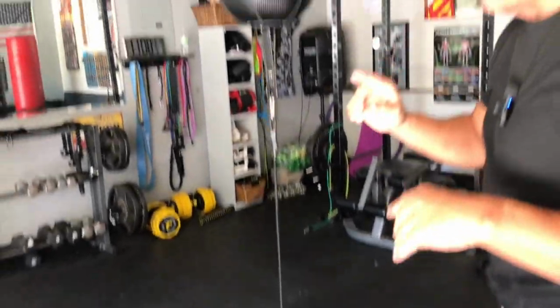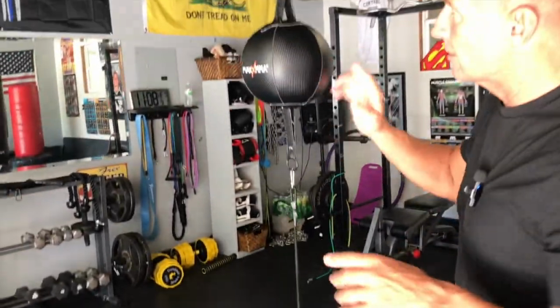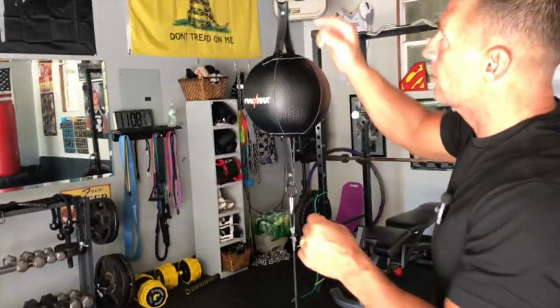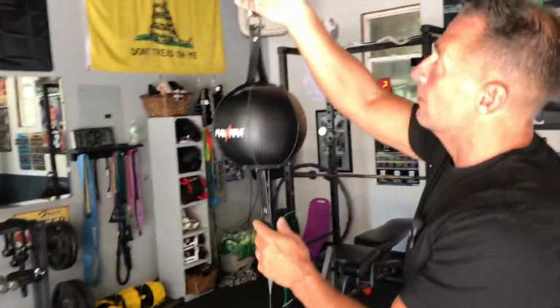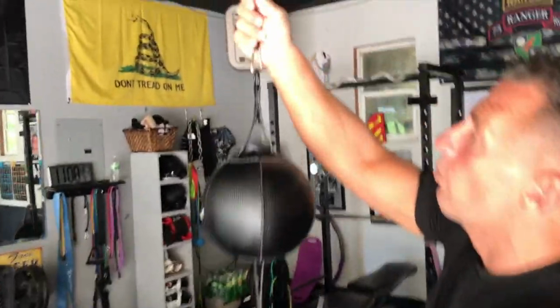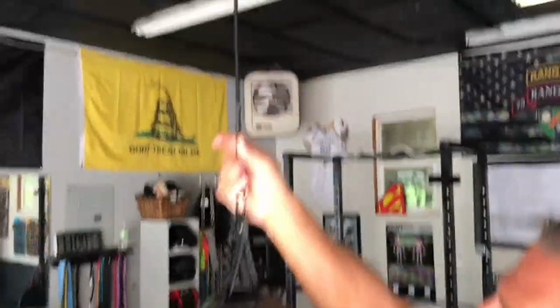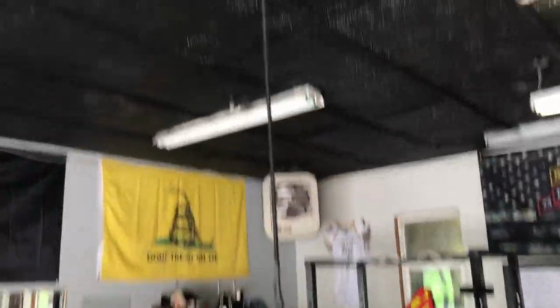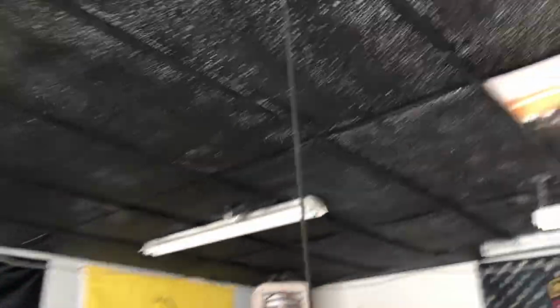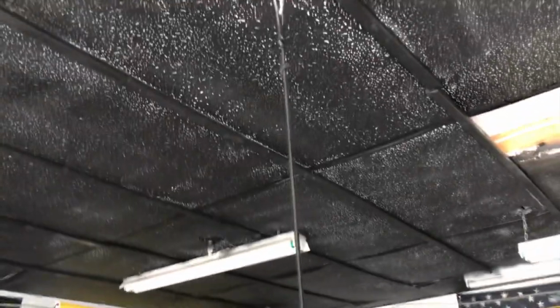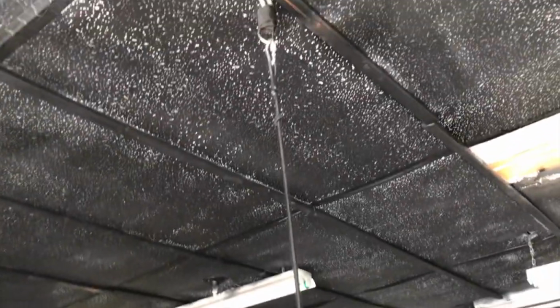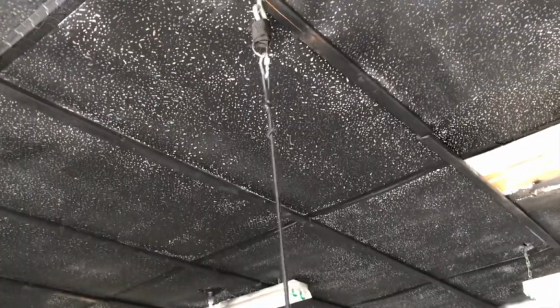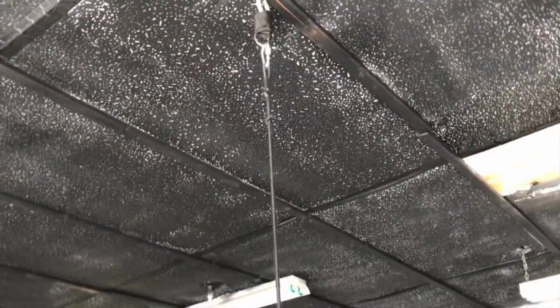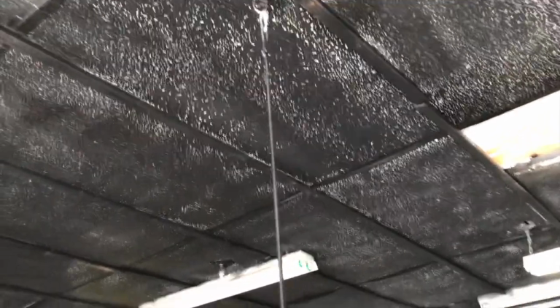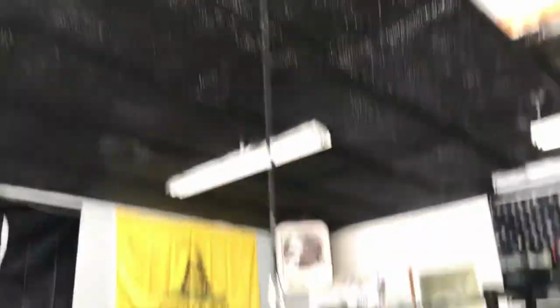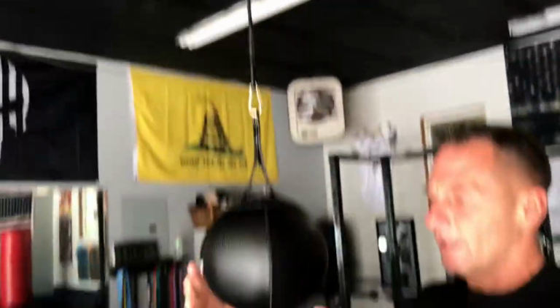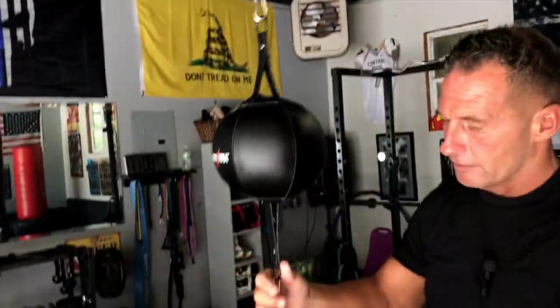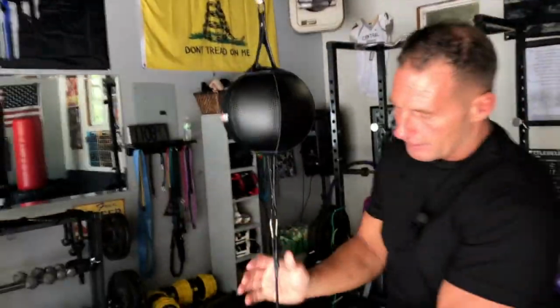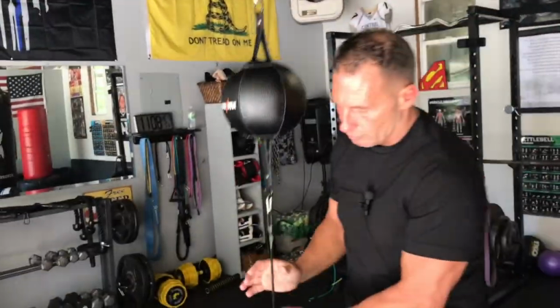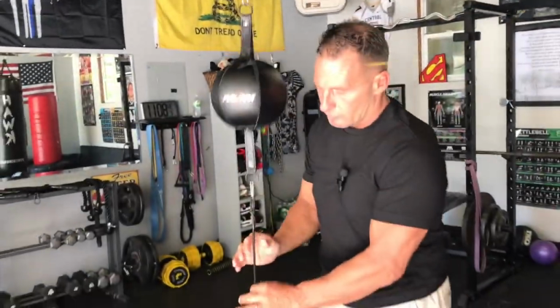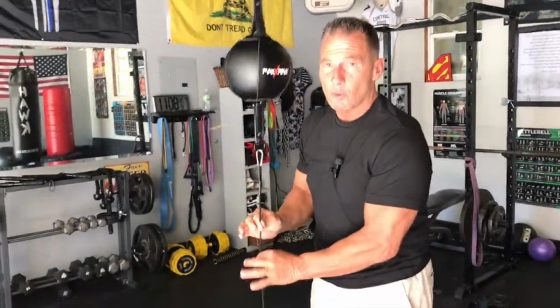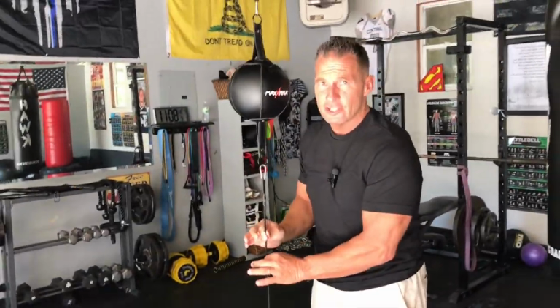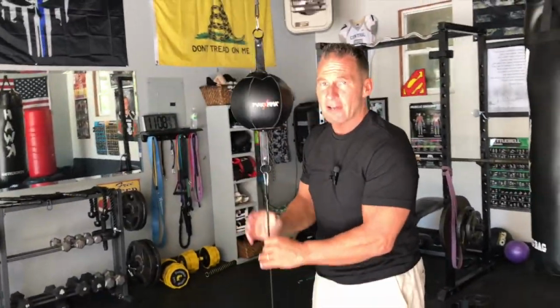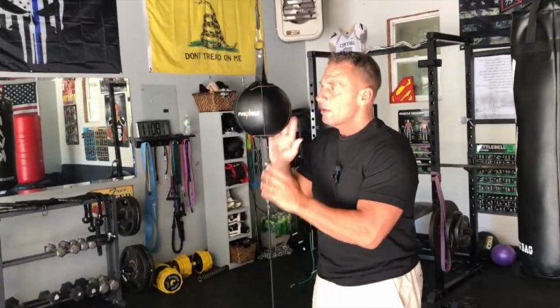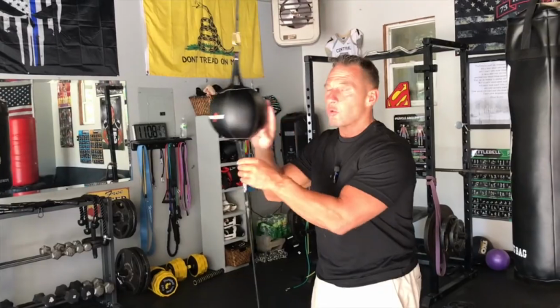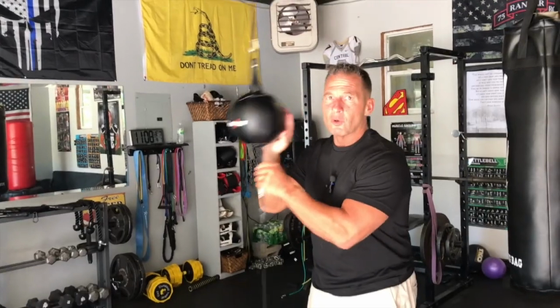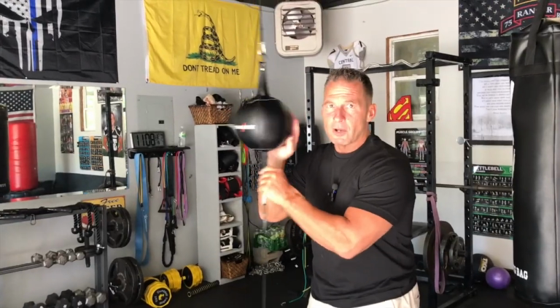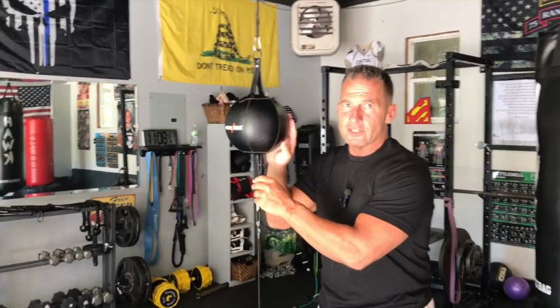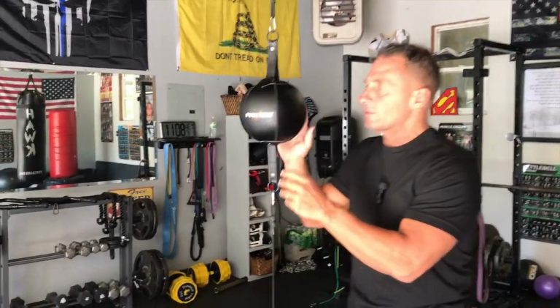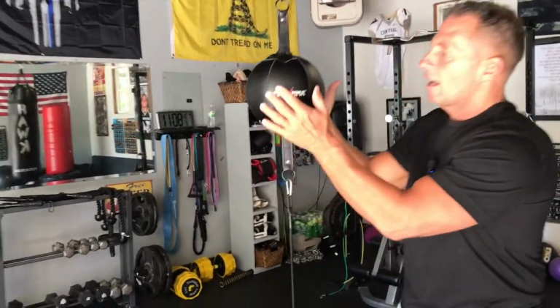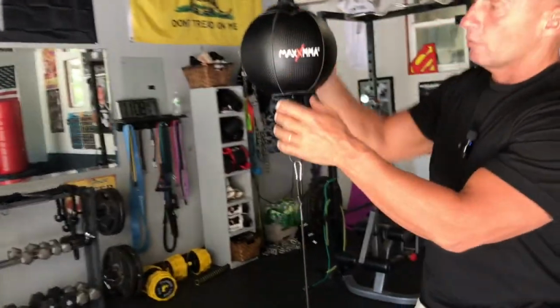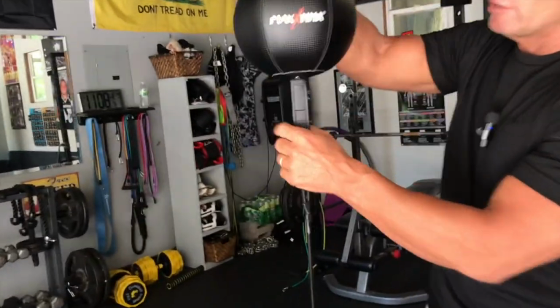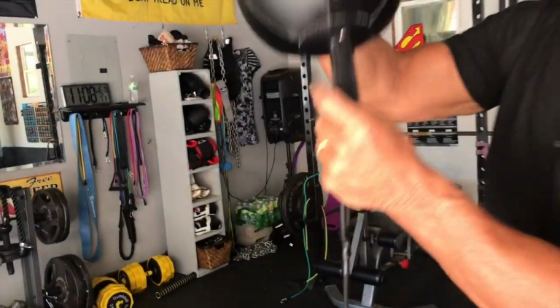It does come with the cords, cables and stuff like that. You can adjust it. The tighter you have it, the more tension you have, the quicker and more responsive this is. It's really easy to inflate.